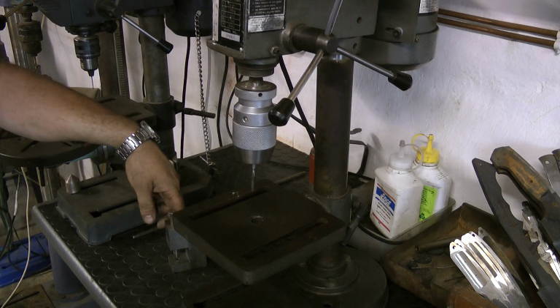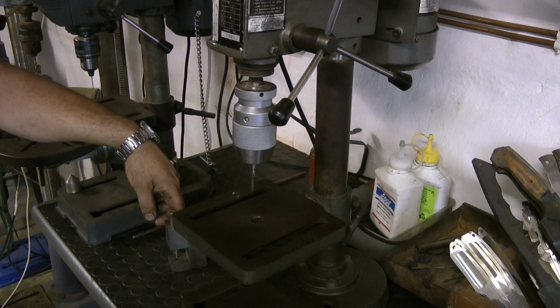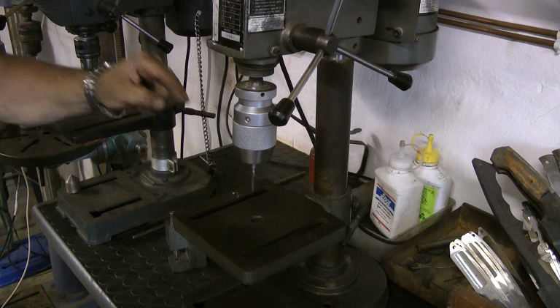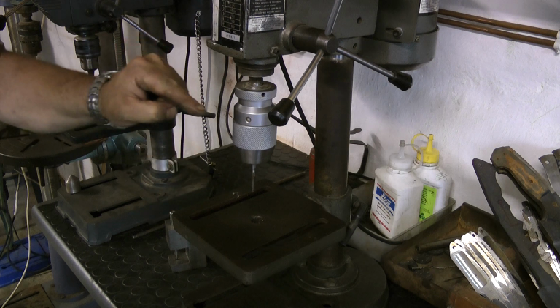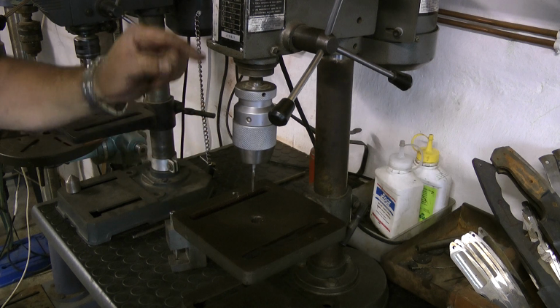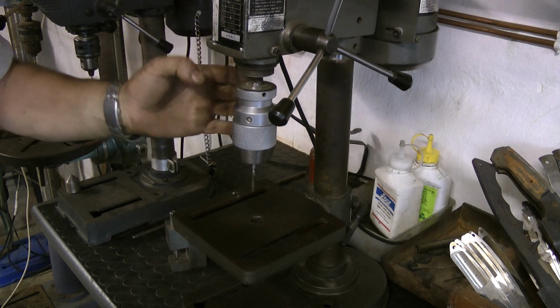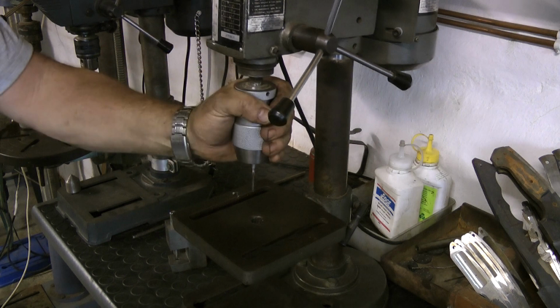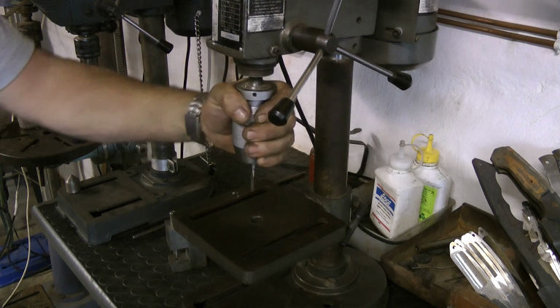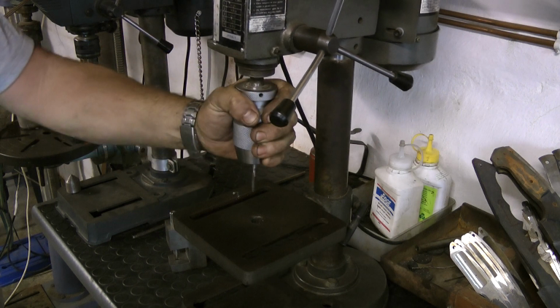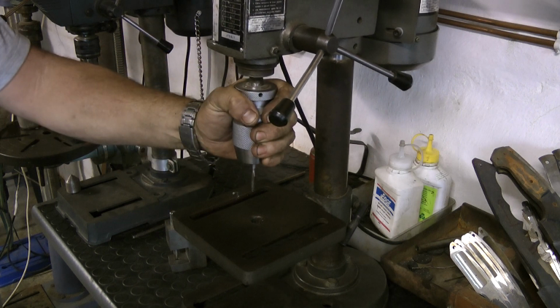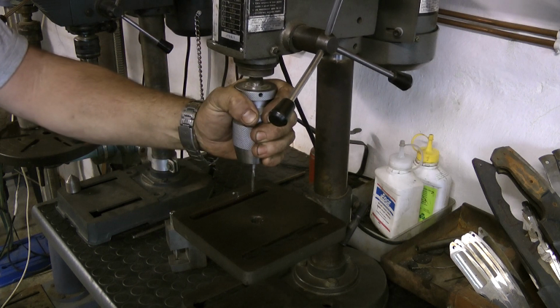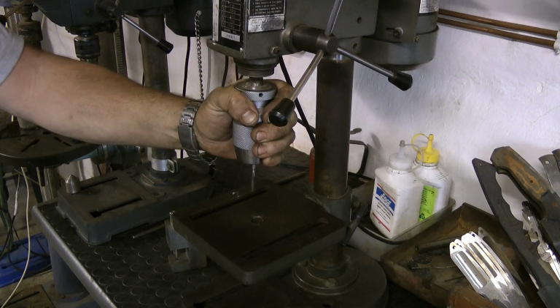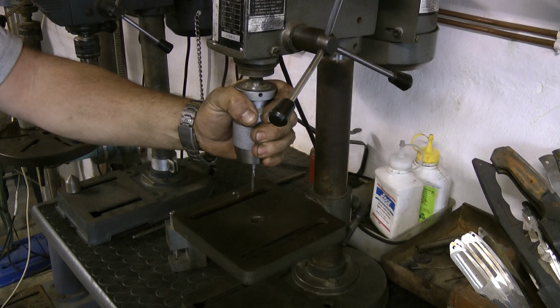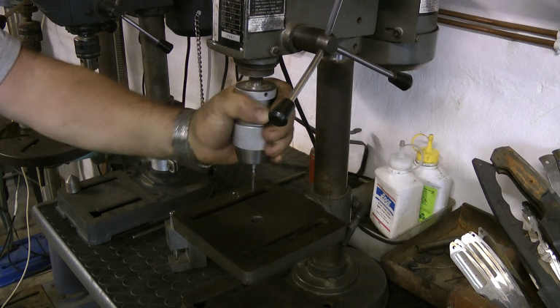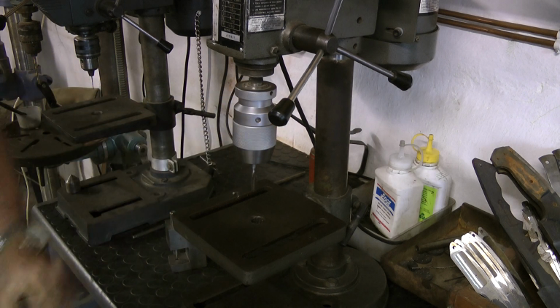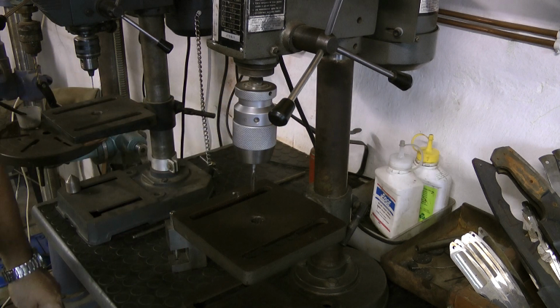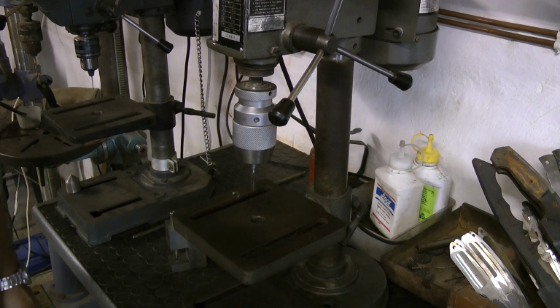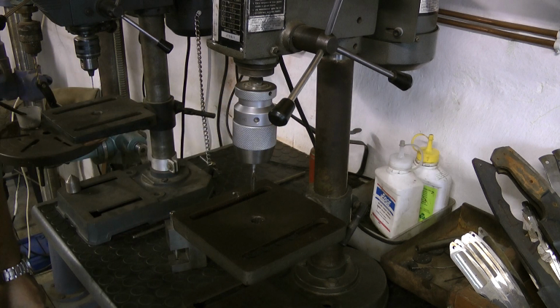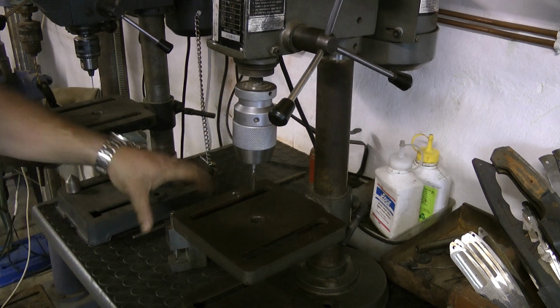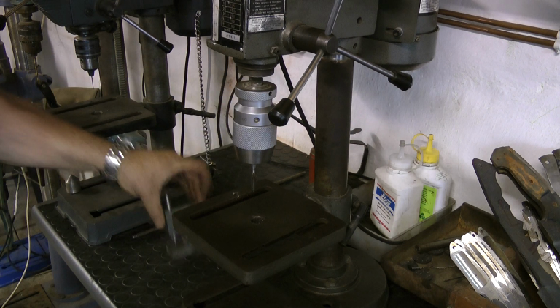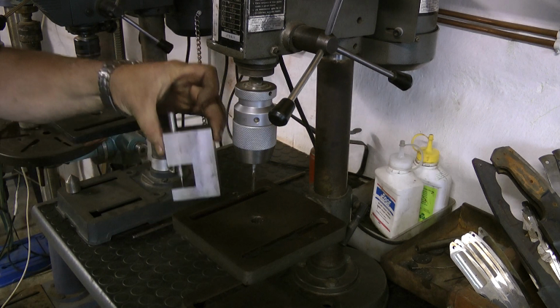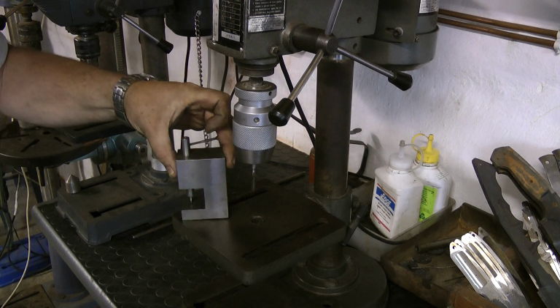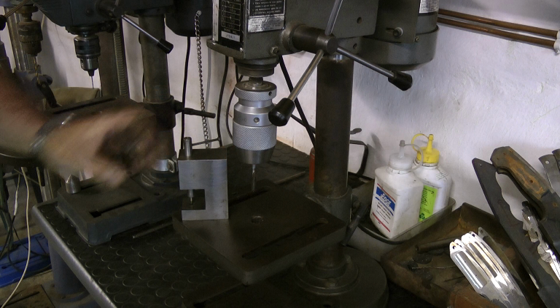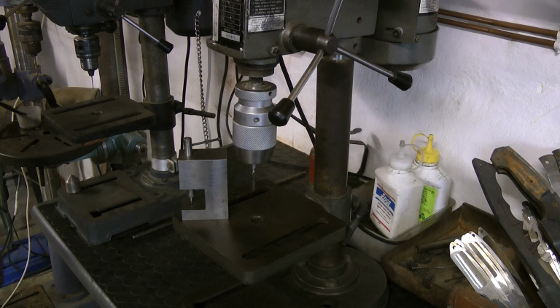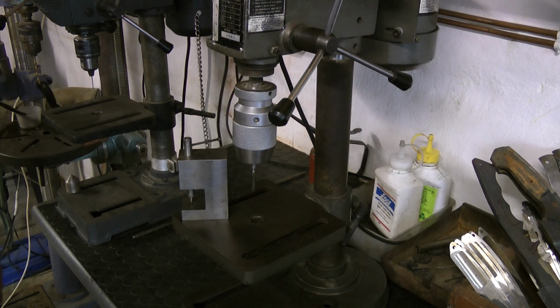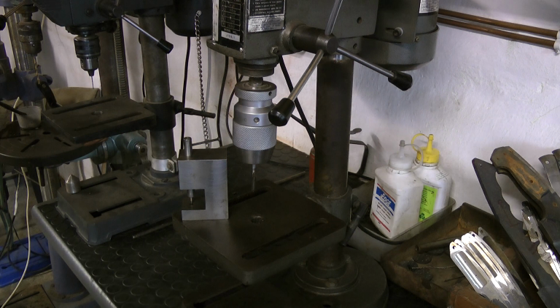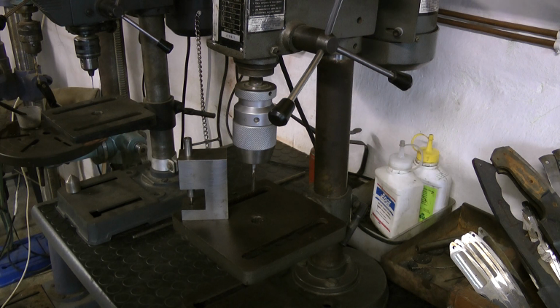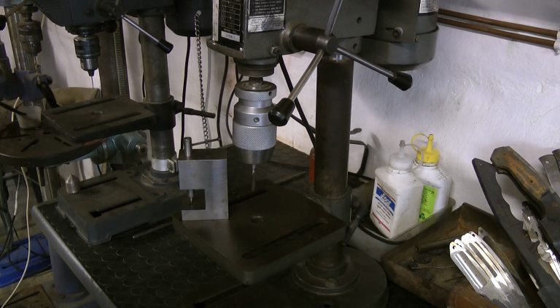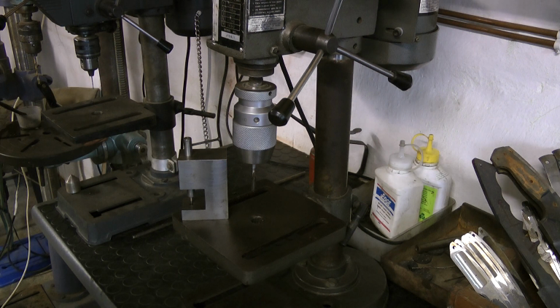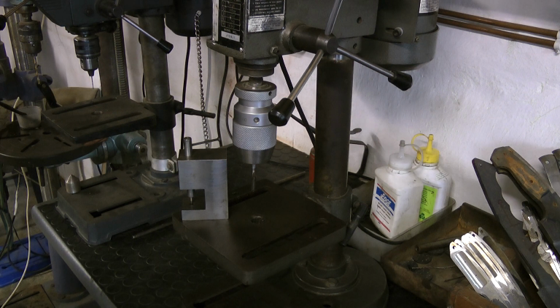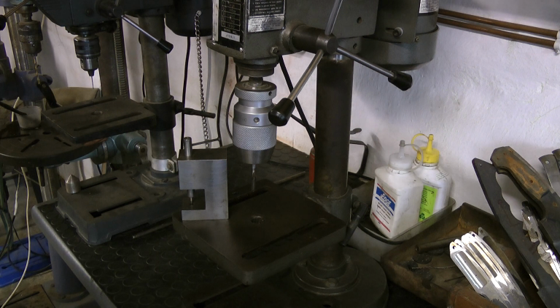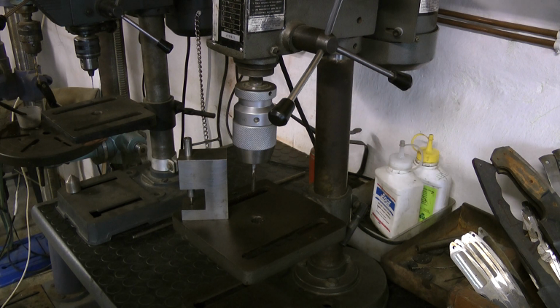Tip for today: using your drill press as a tapping jig. Easy as pie, as opposed to that specialty jig. Have fun, enjoy, and remember to share. Cheers.